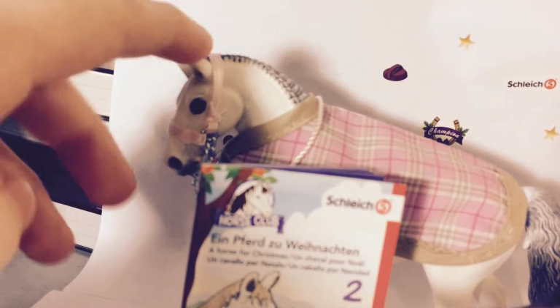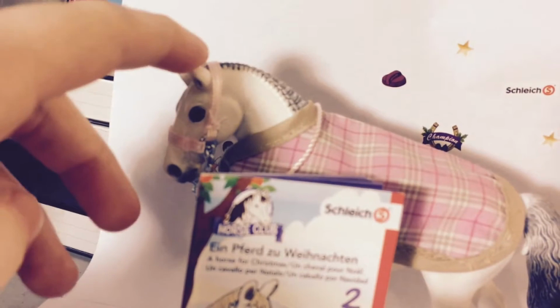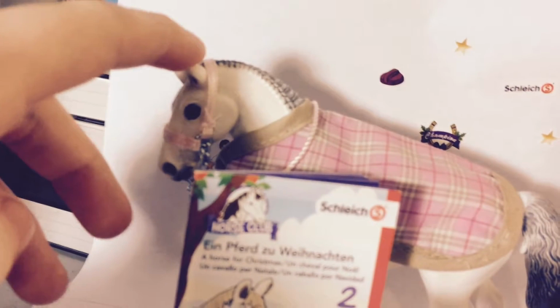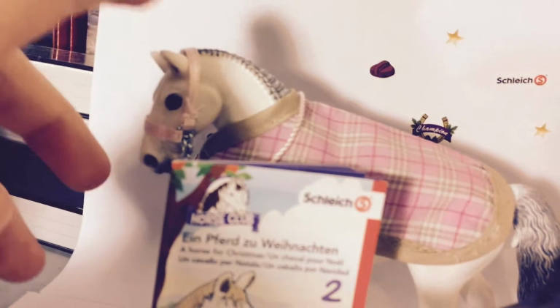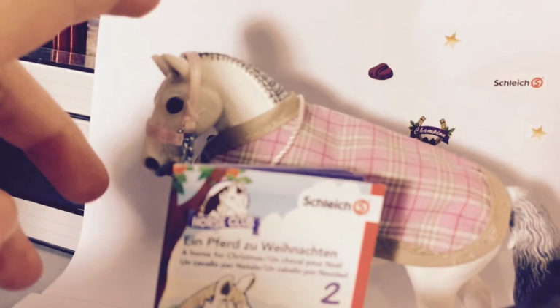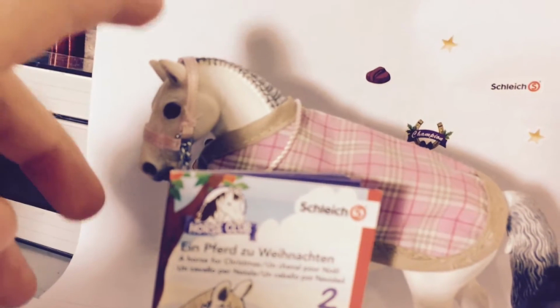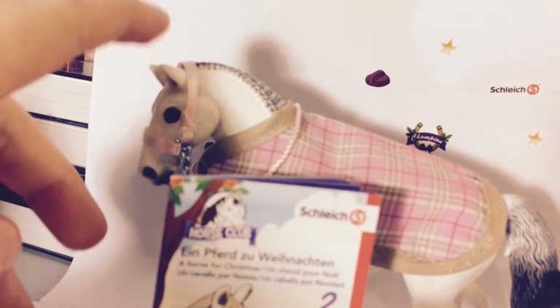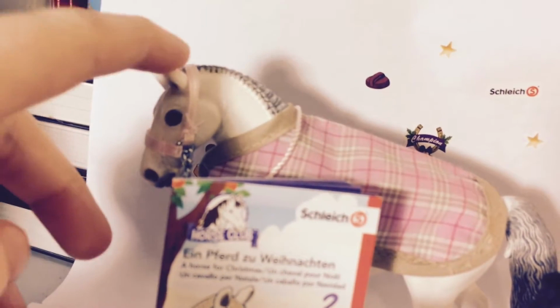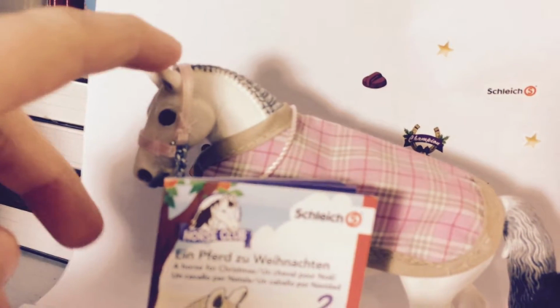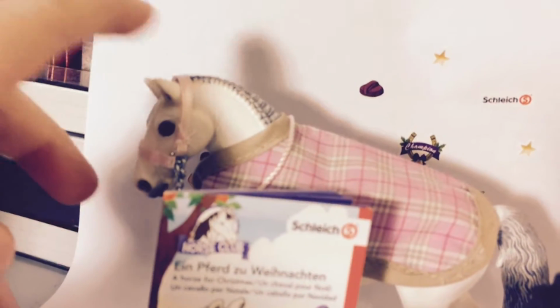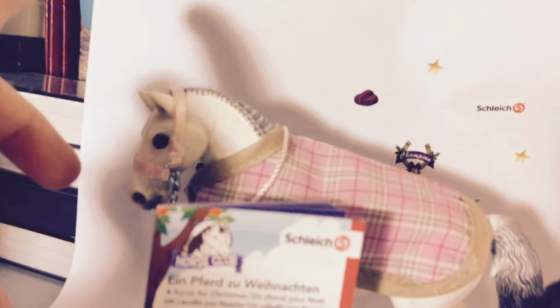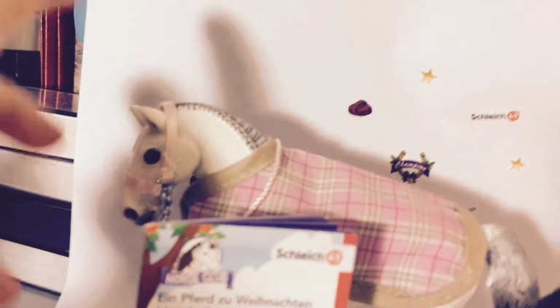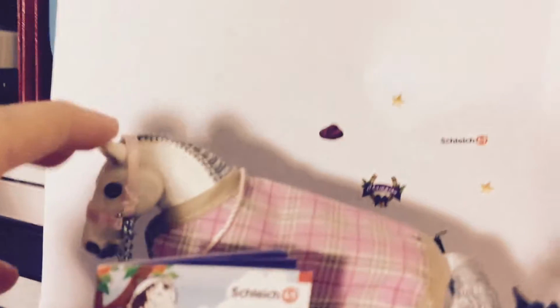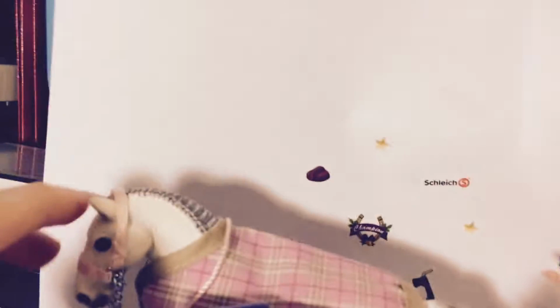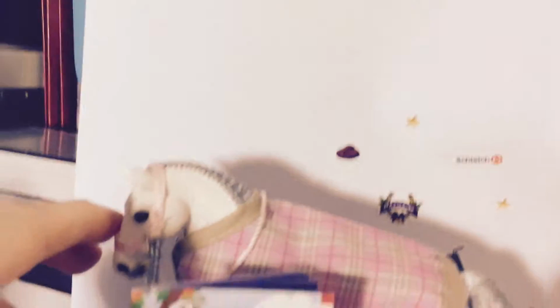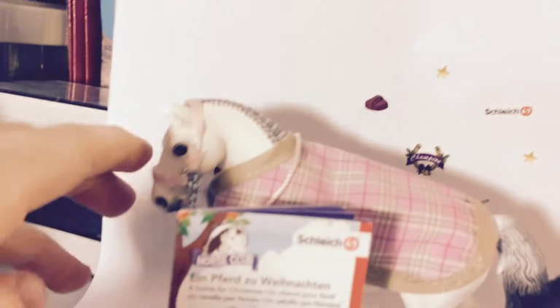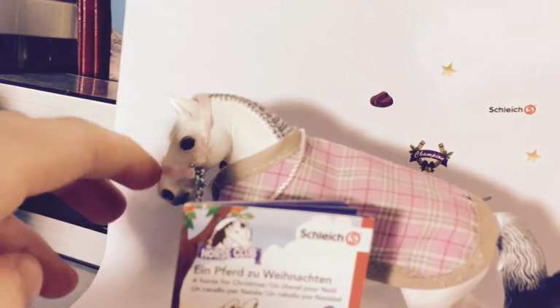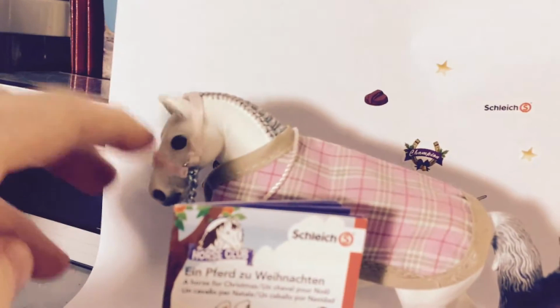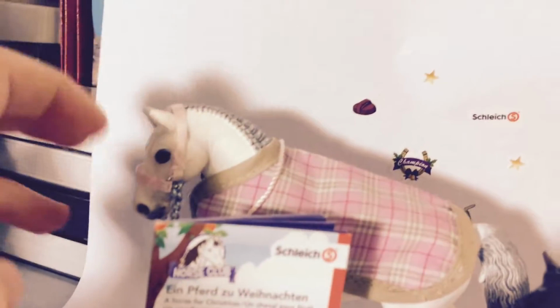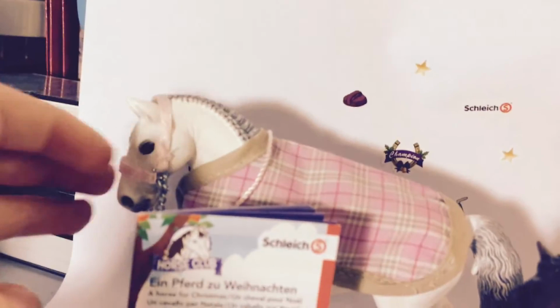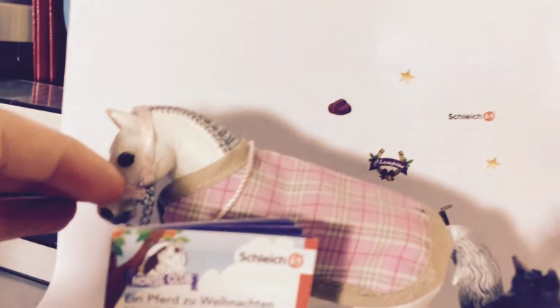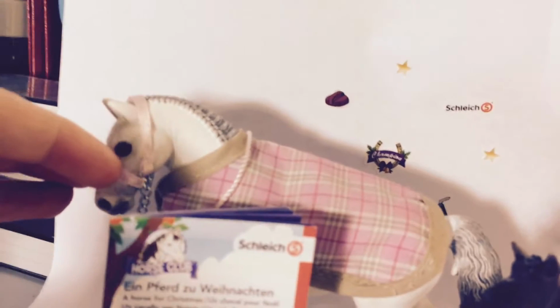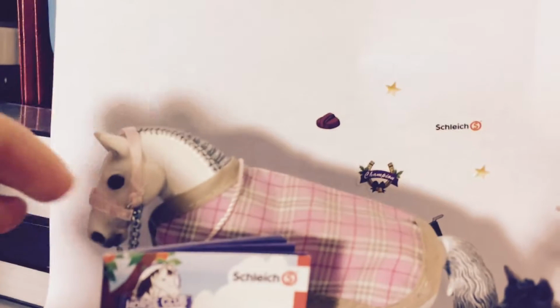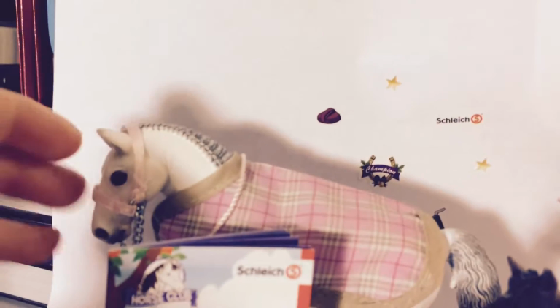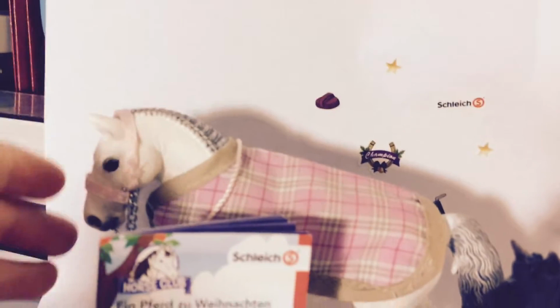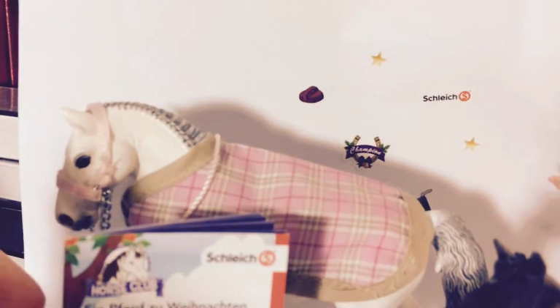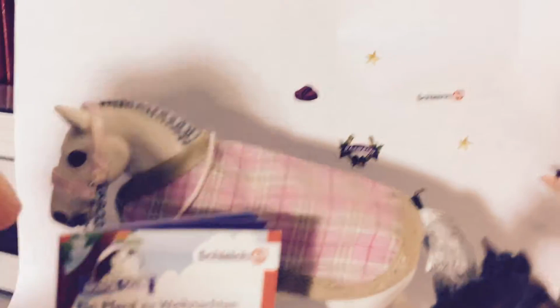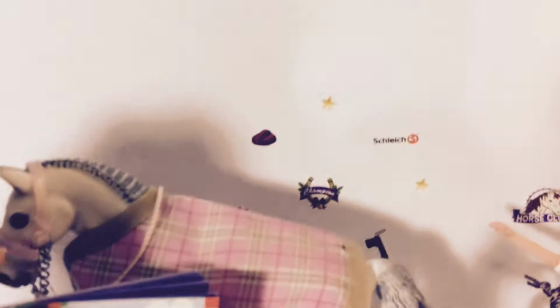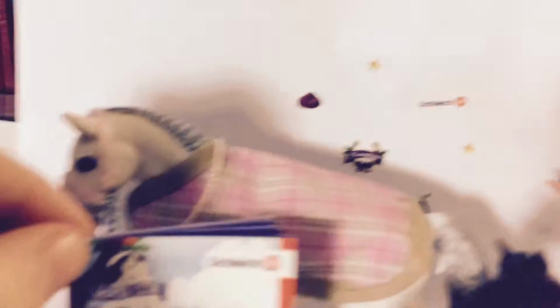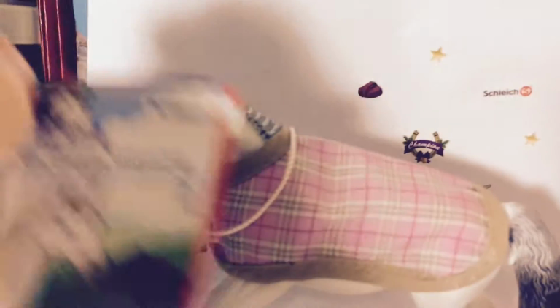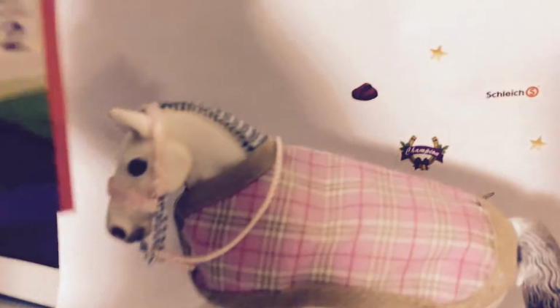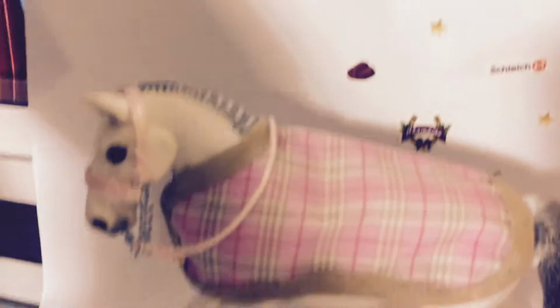This is not our horse that we're going to get from the advent calendar. This is the horse that I've temporarily put it on so you guys can see how beautiful it is, and it is gorgeous.